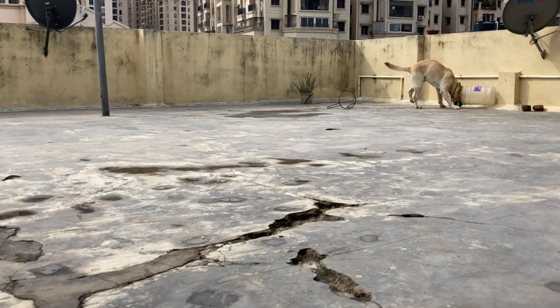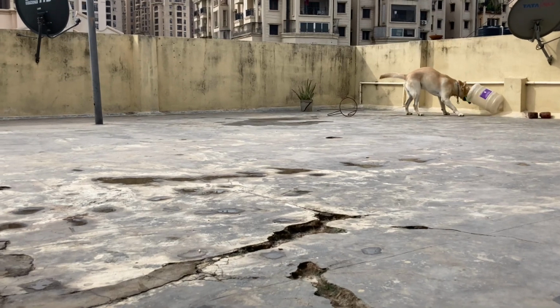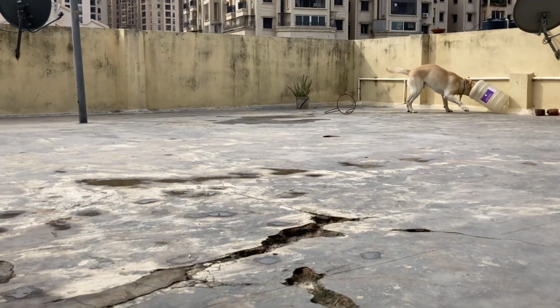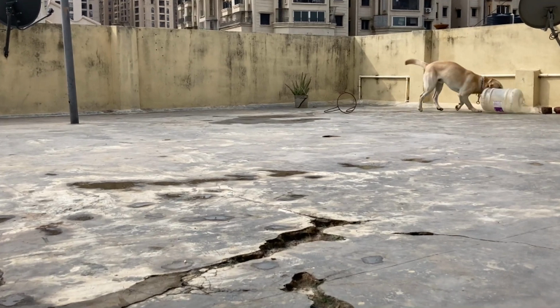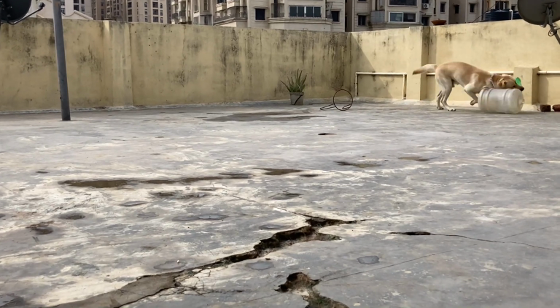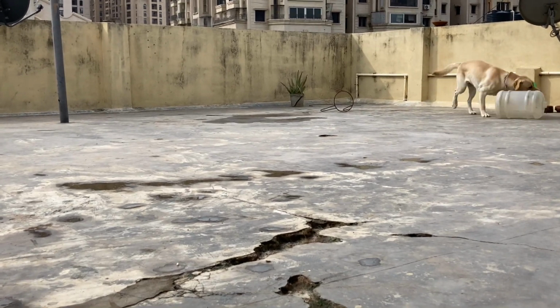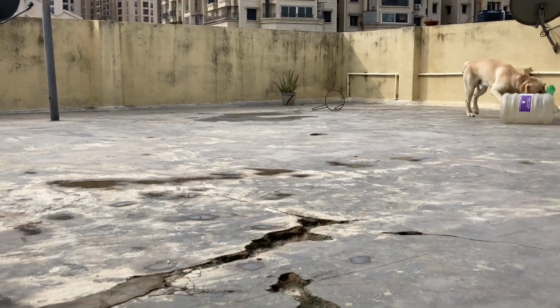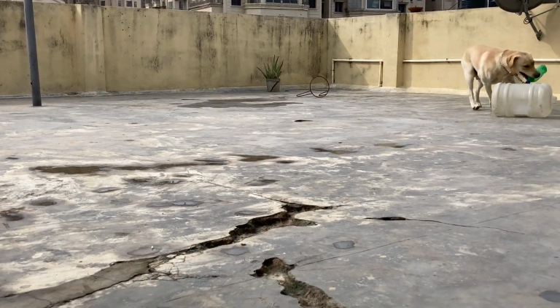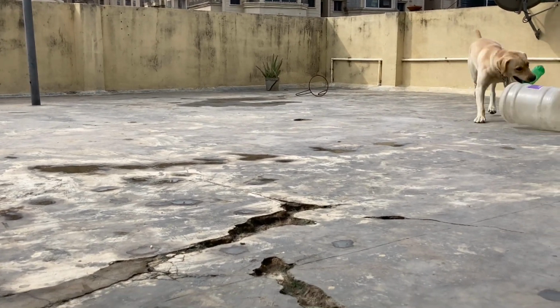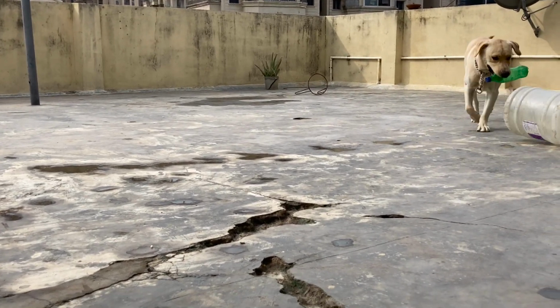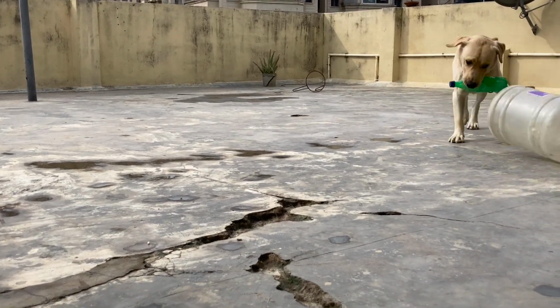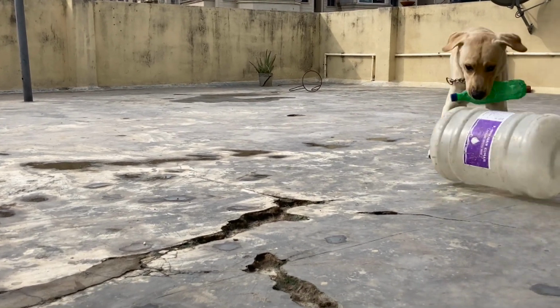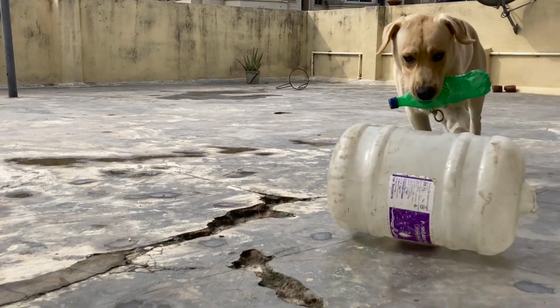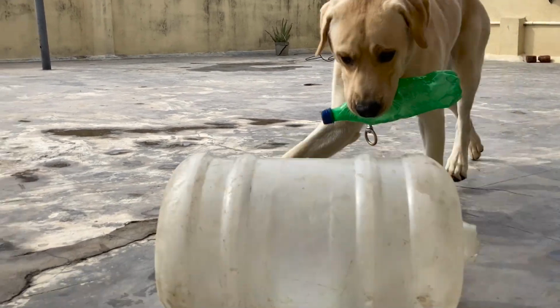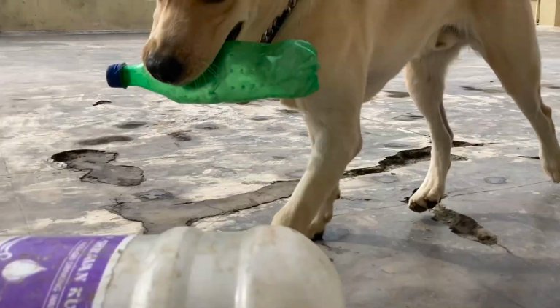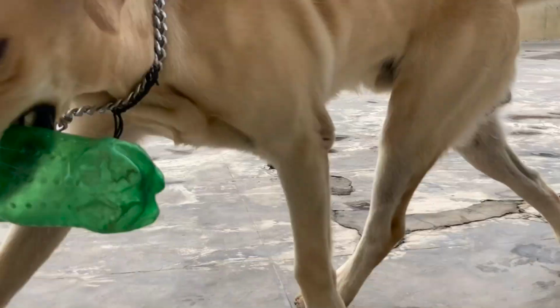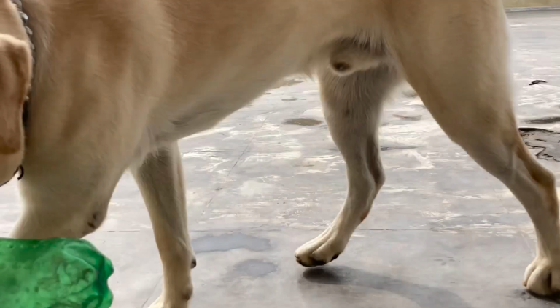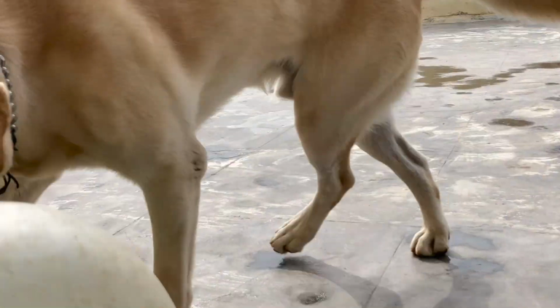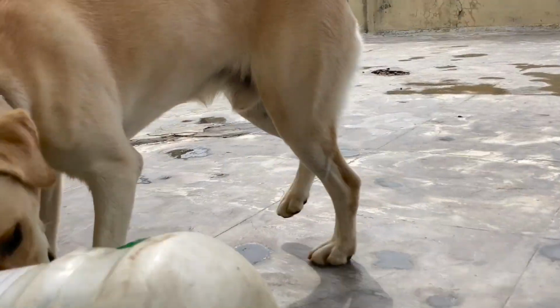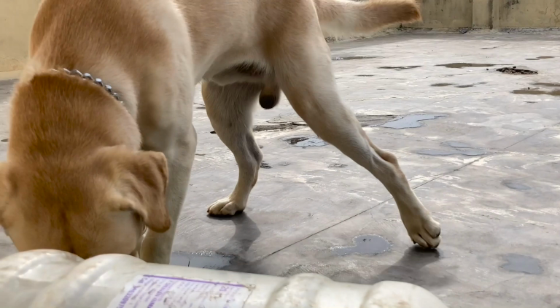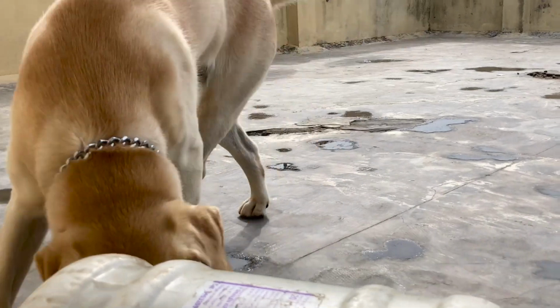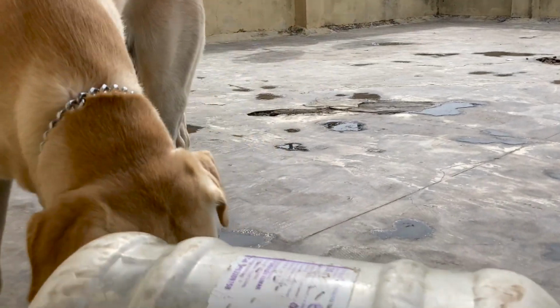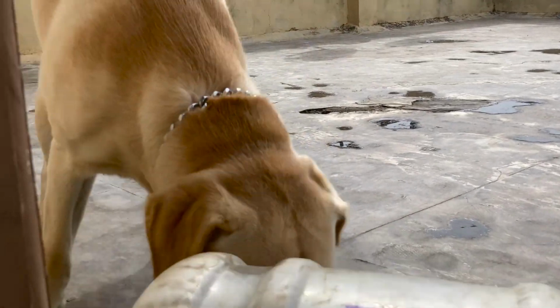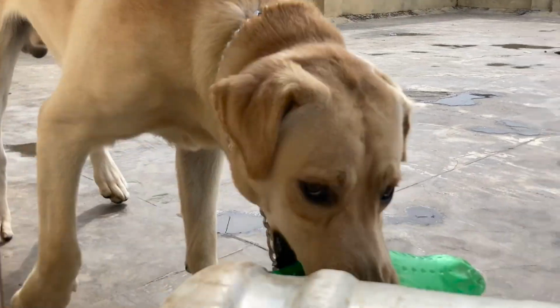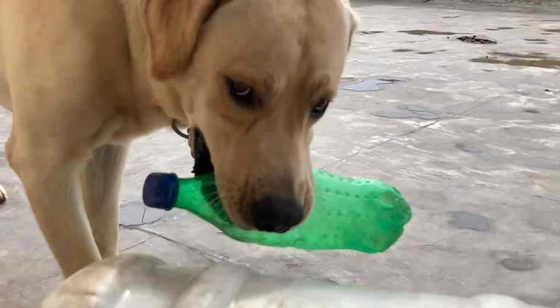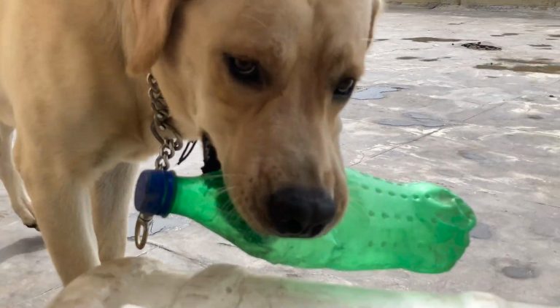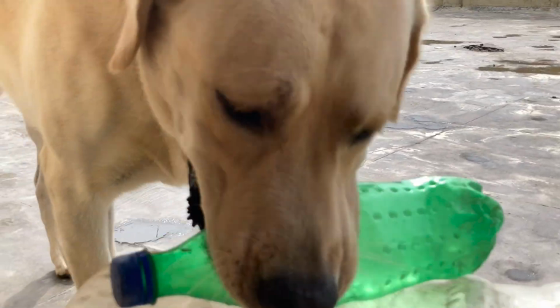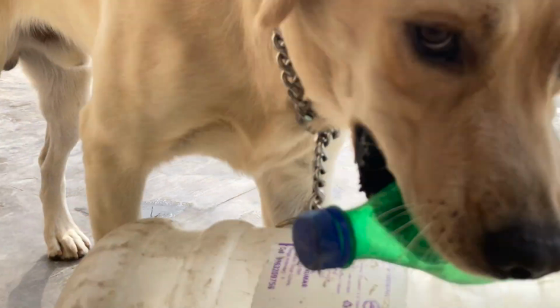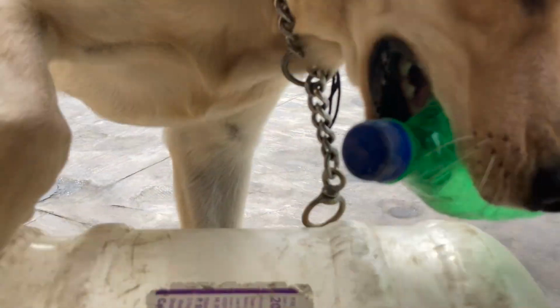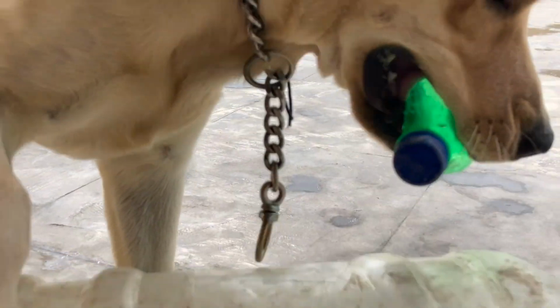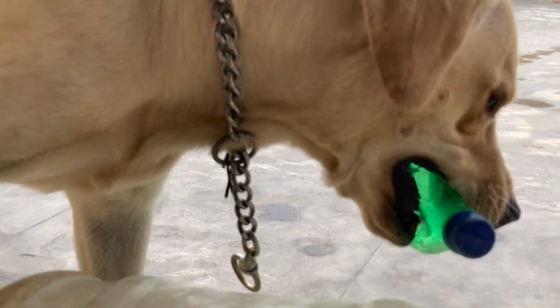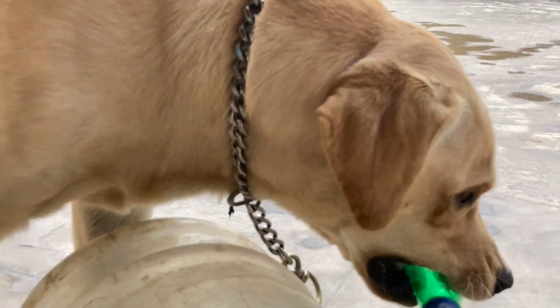I'm going to mix it. If you use your dishwasher, I'm going to mix it up and put it up. I'm going to mix it up.